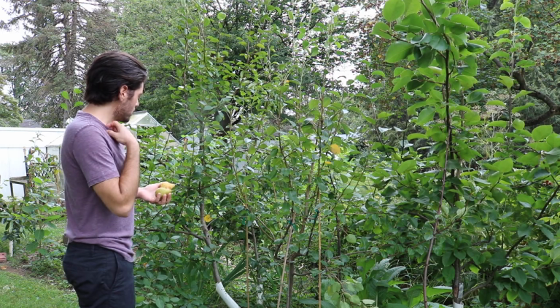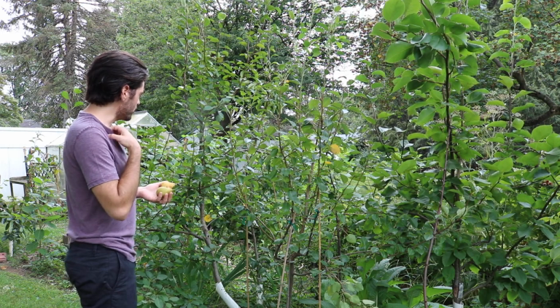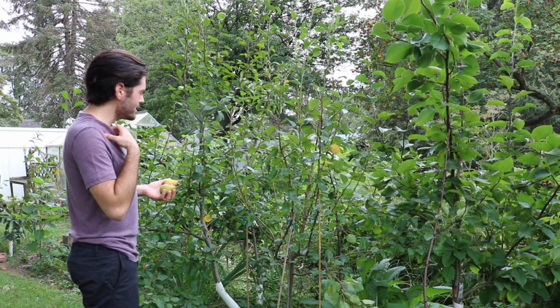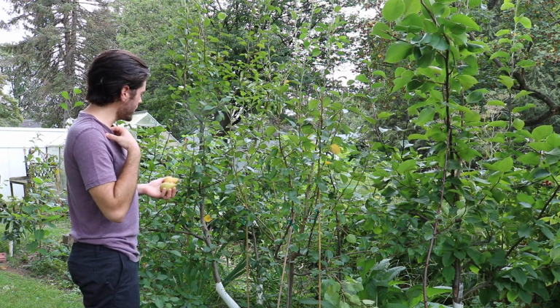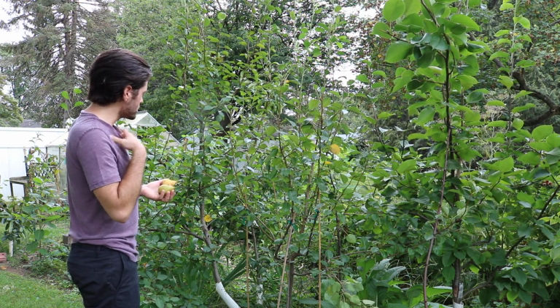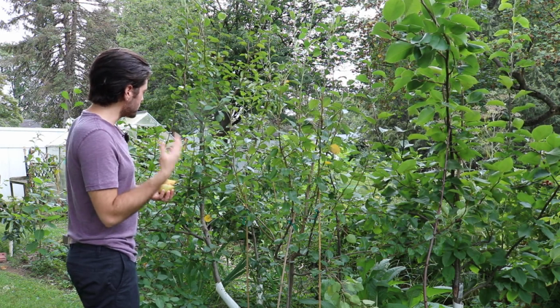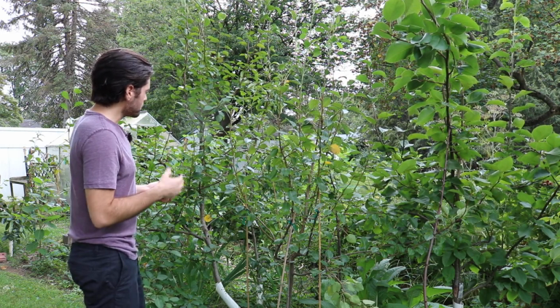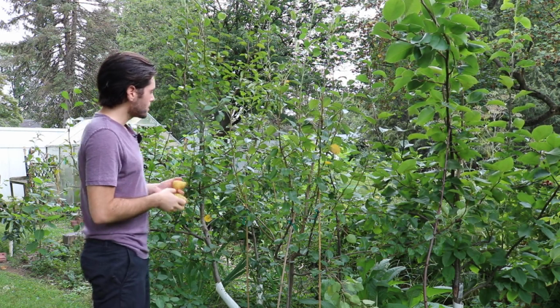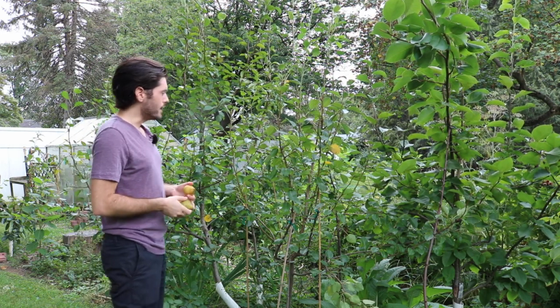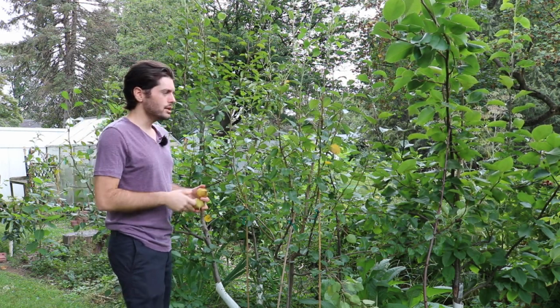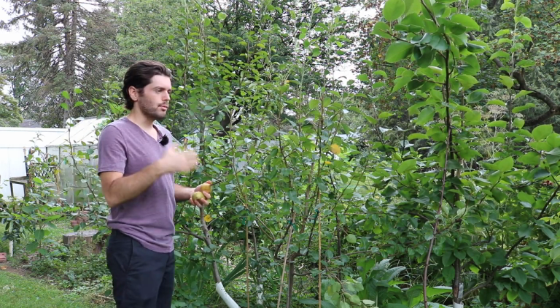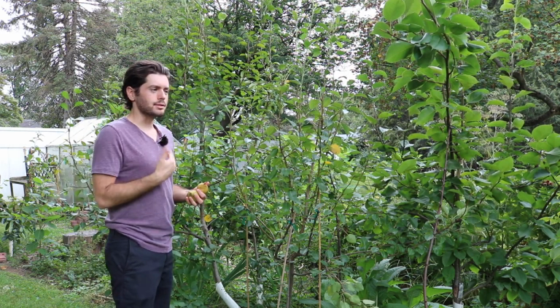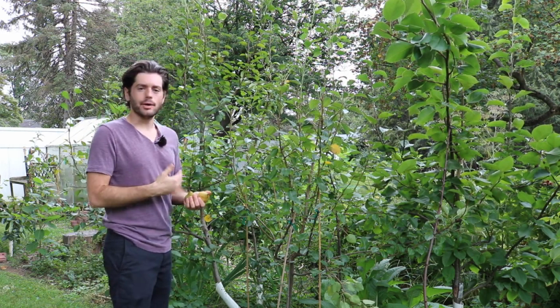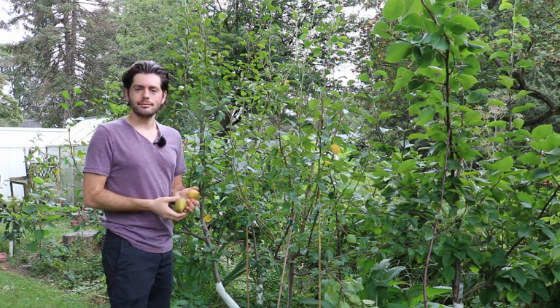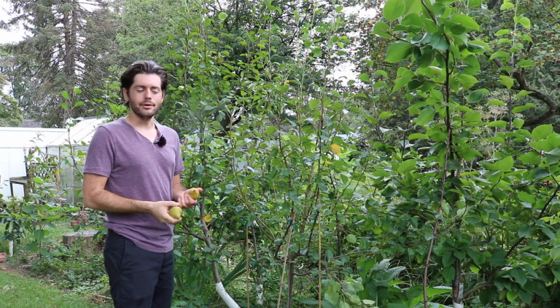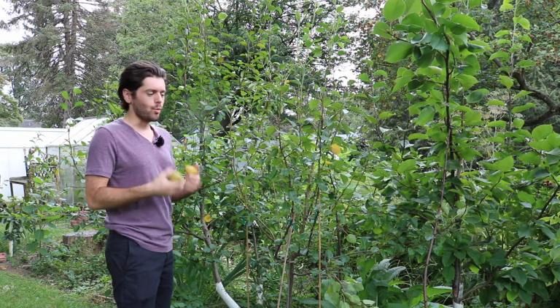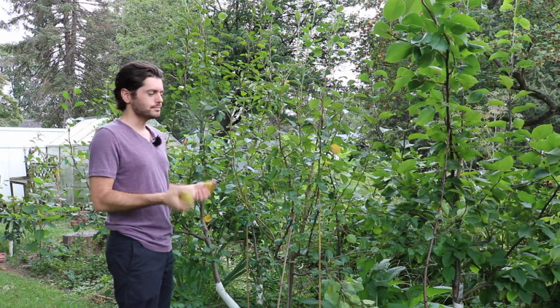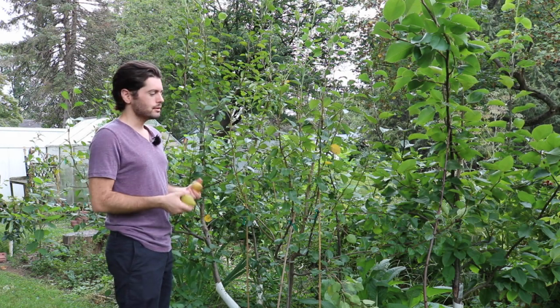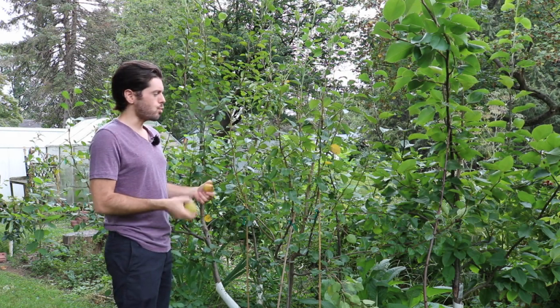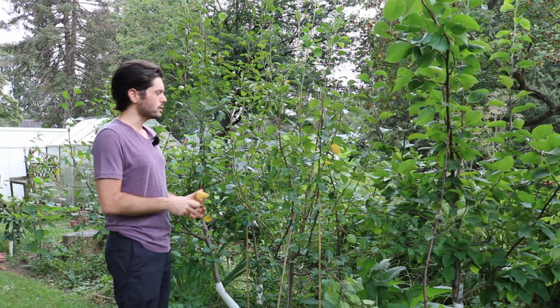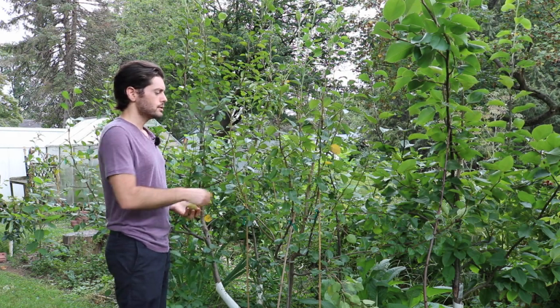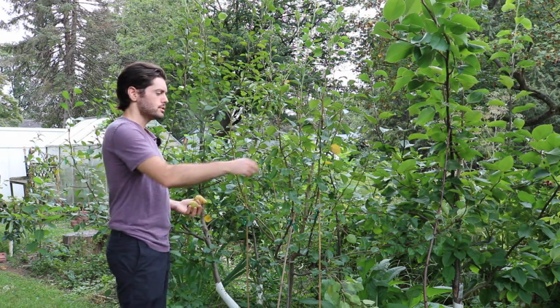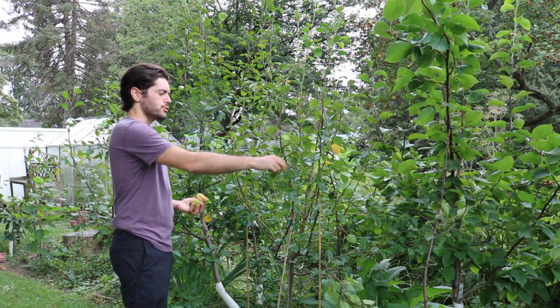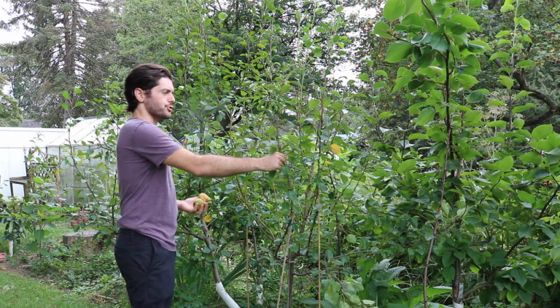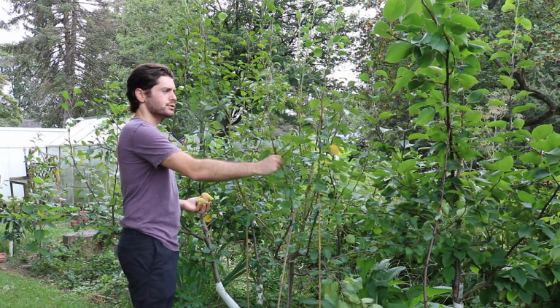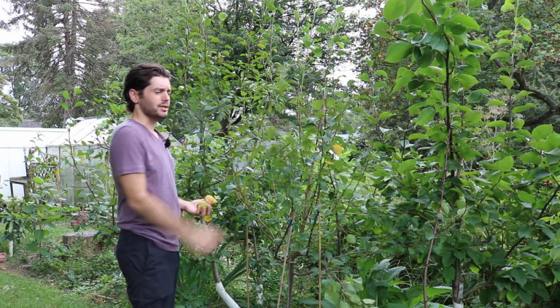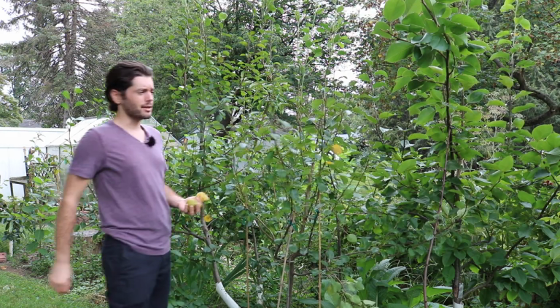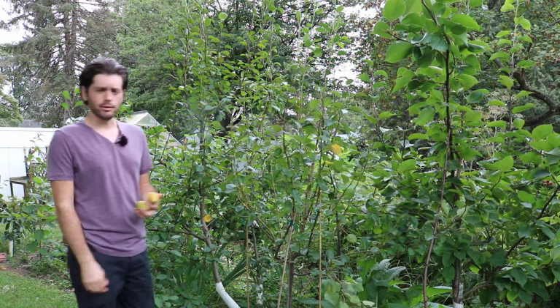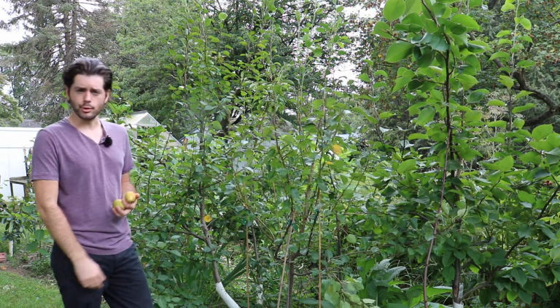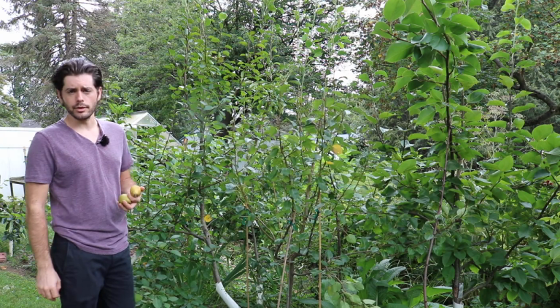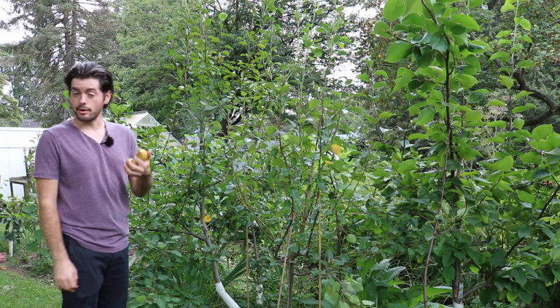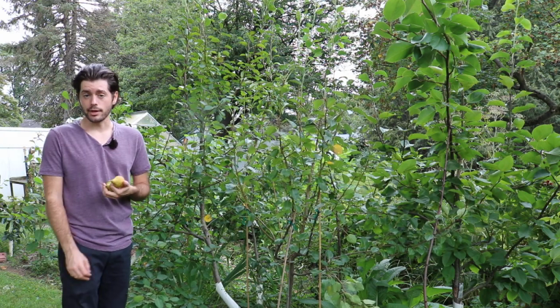If it rains, it rains. But ideally what I want is less rain — less water to these fruit trees so that I can get better fruit quality and better brix.